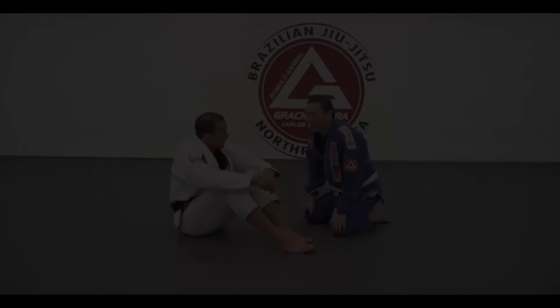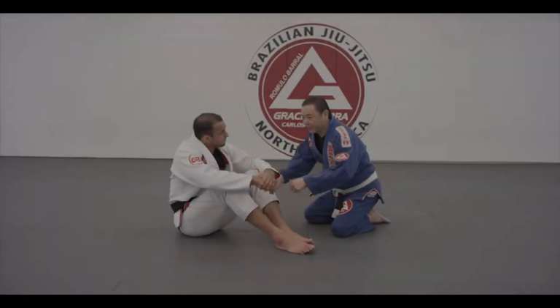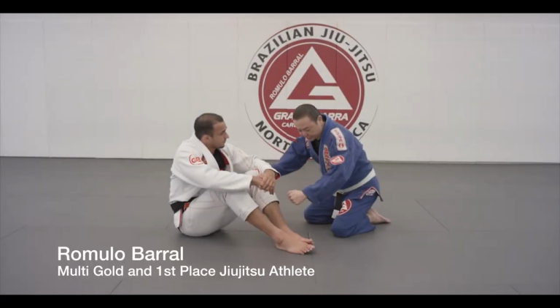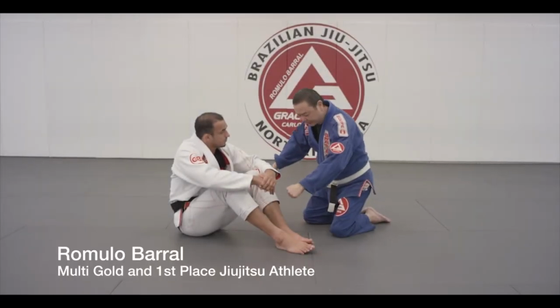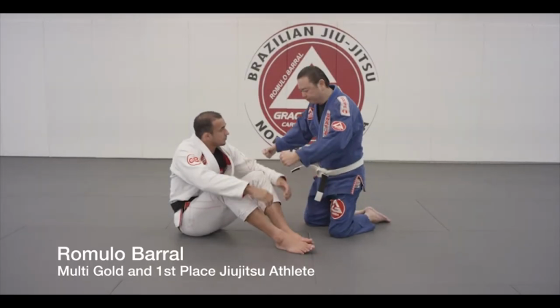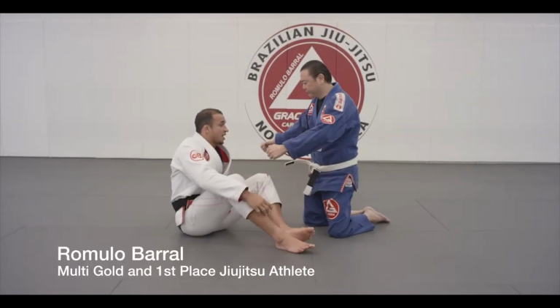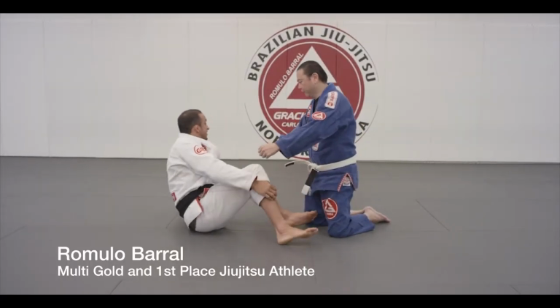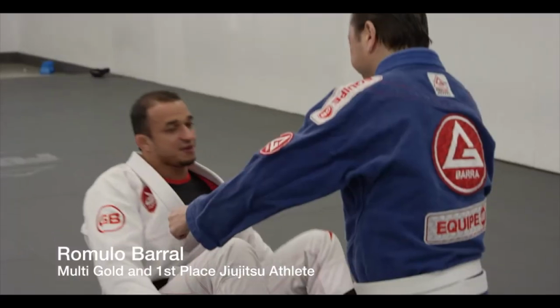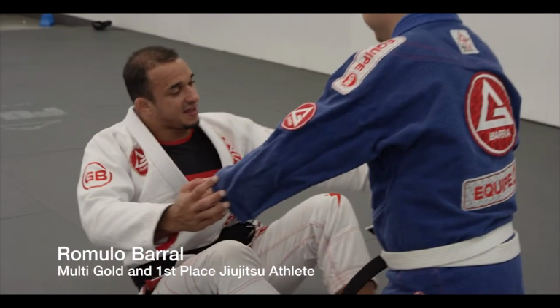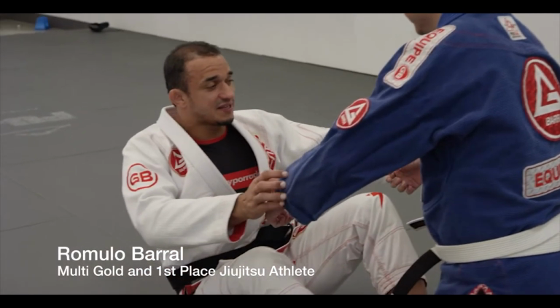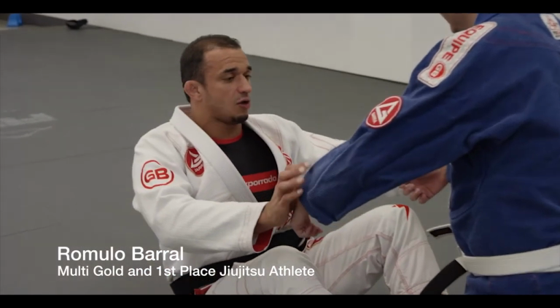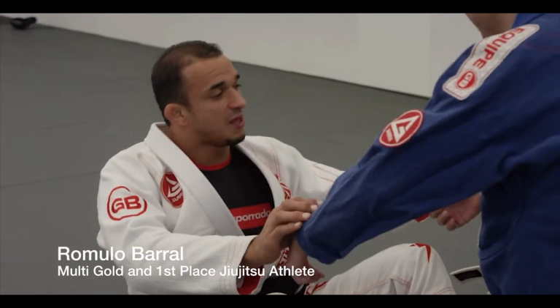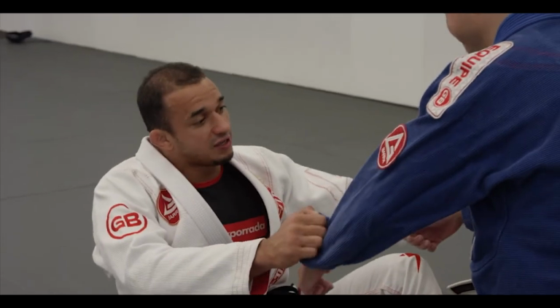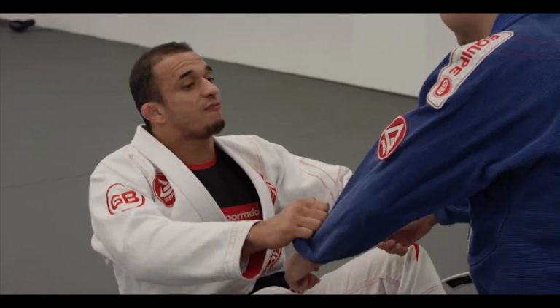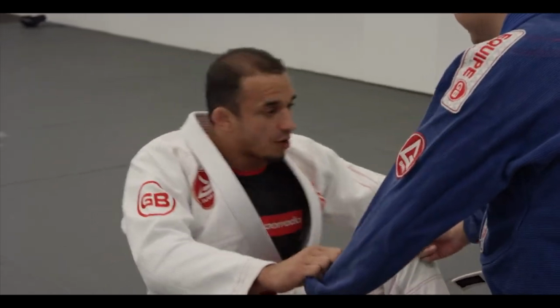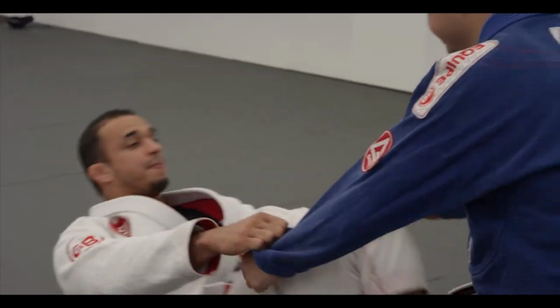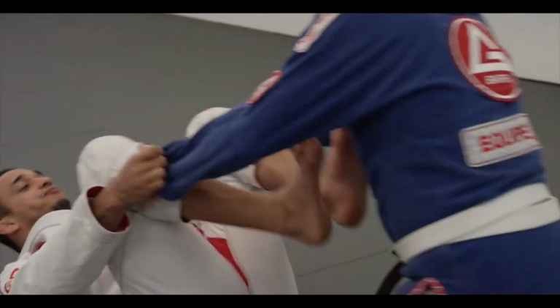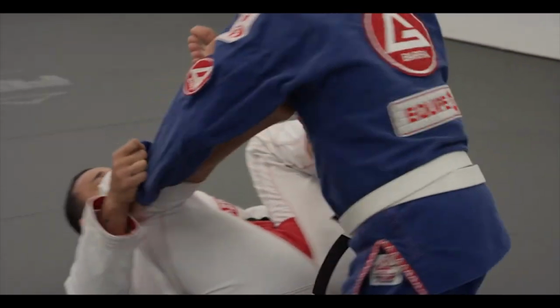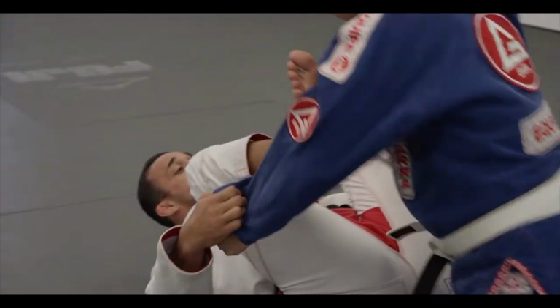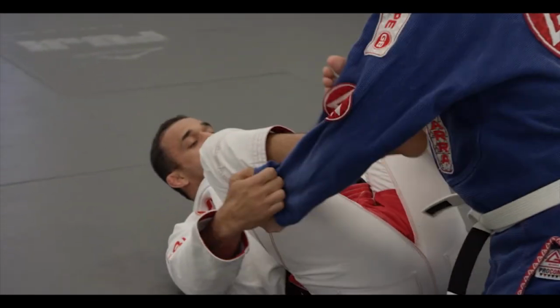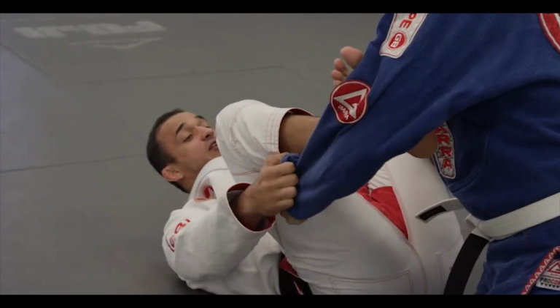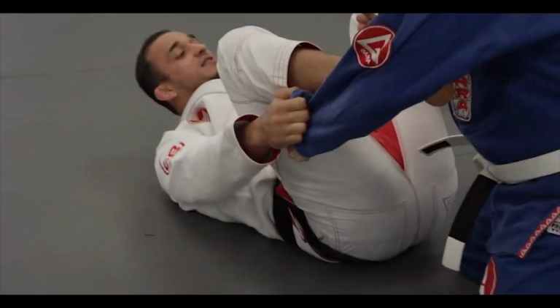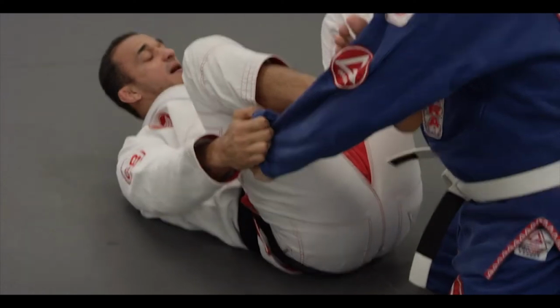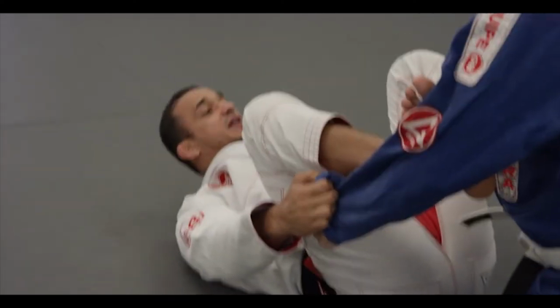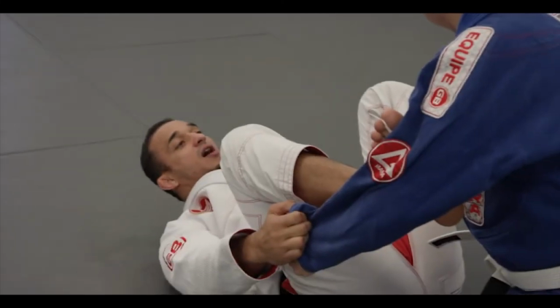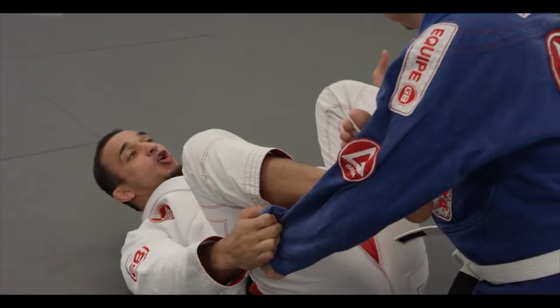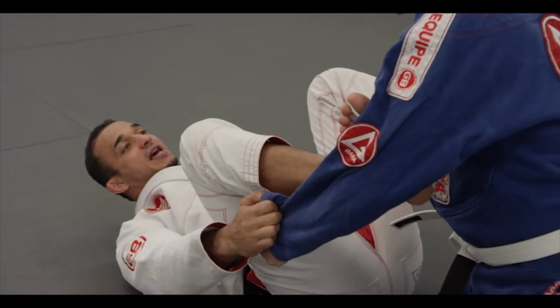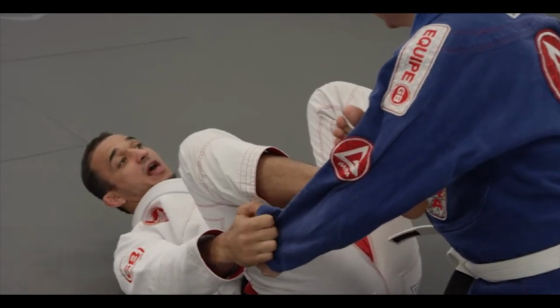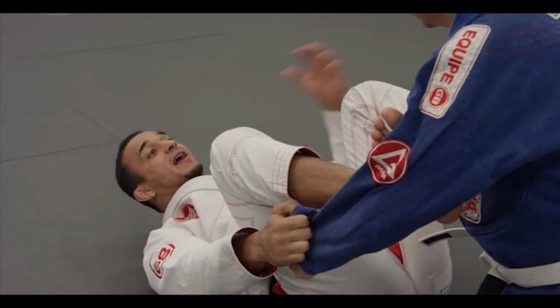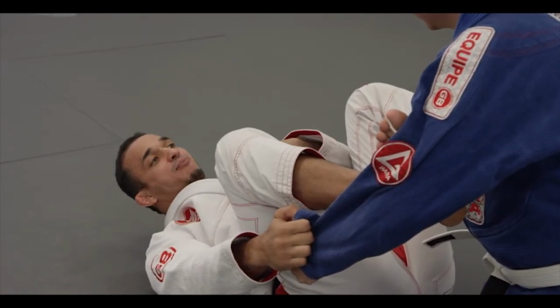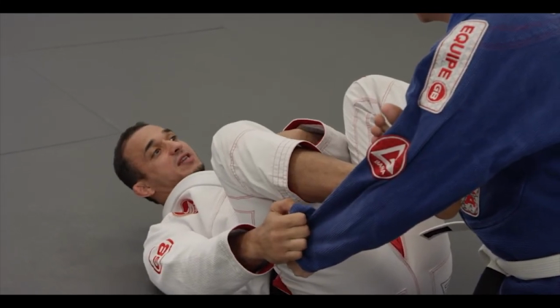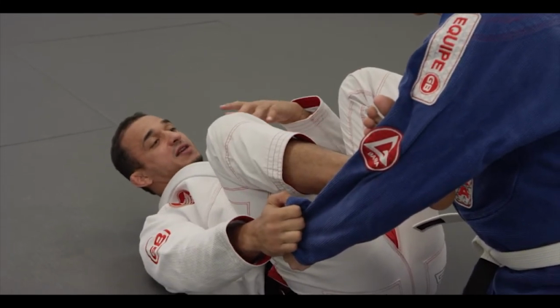So how do you manipulate someone in the gi with the spider guard? In the gi, let's say you do a sweep. If I have you on the knees here on the ground, I'm going to pick my dominant side — my pressure side on the biceps.